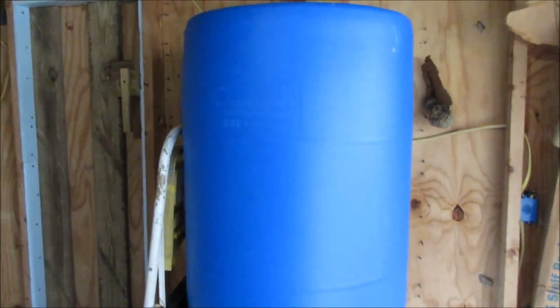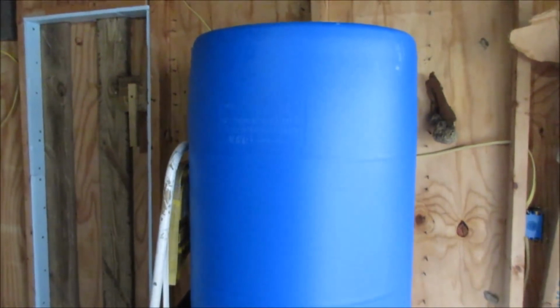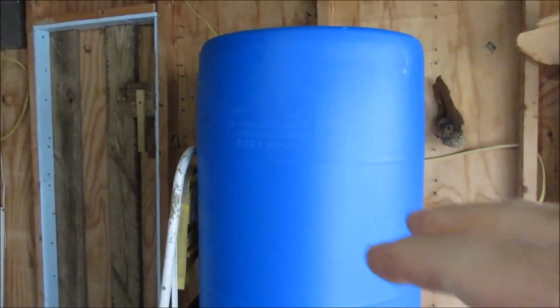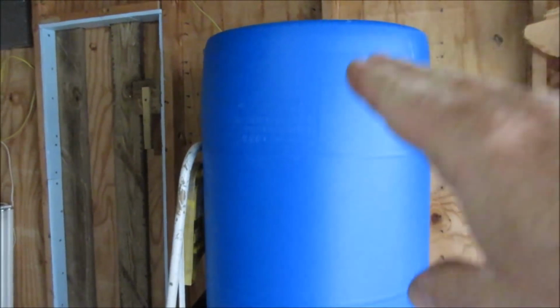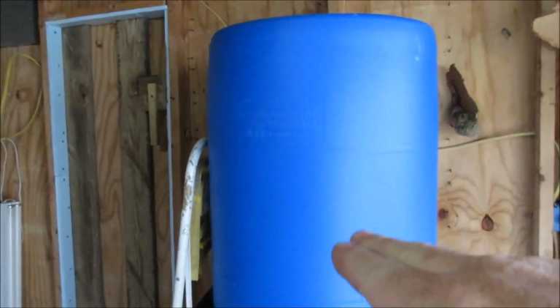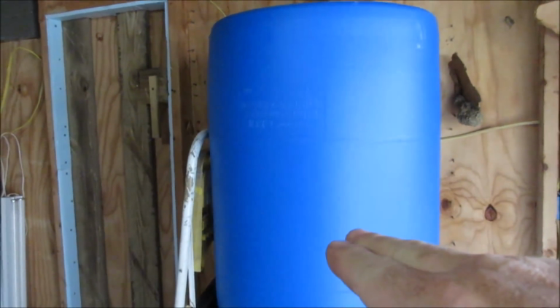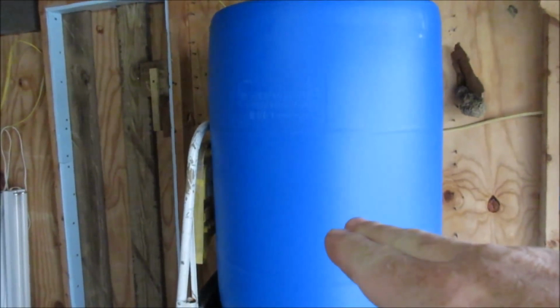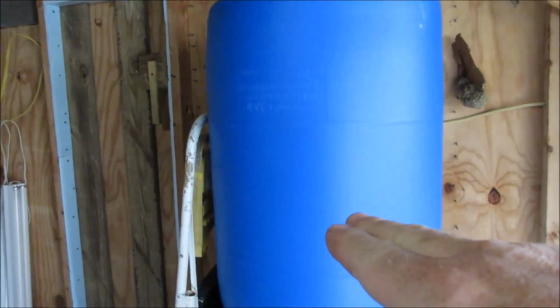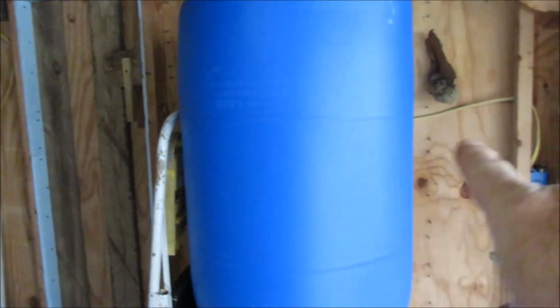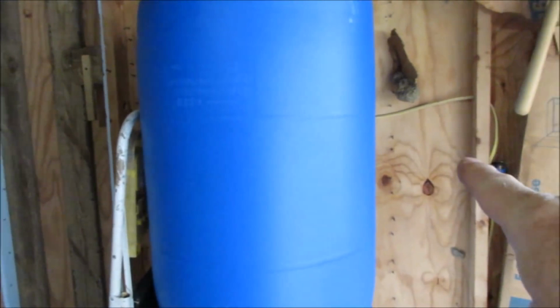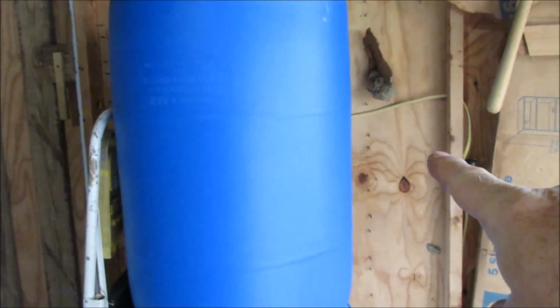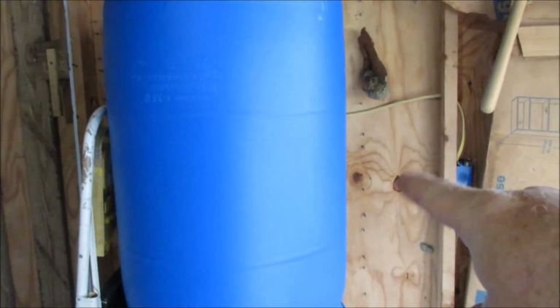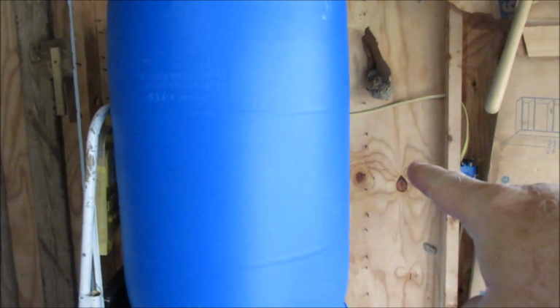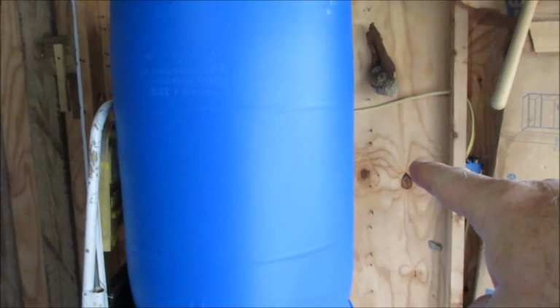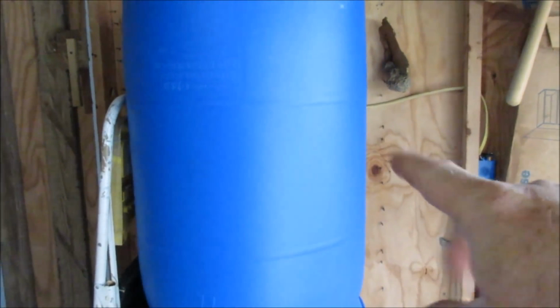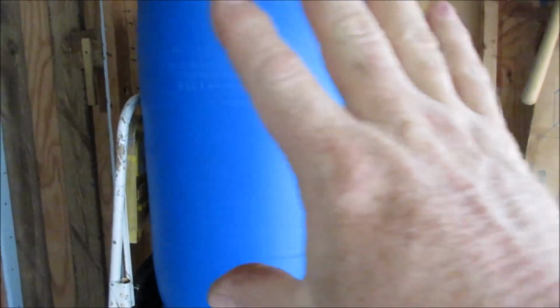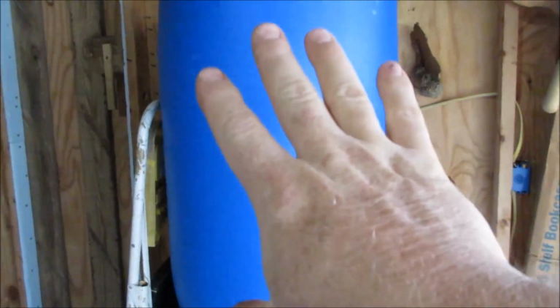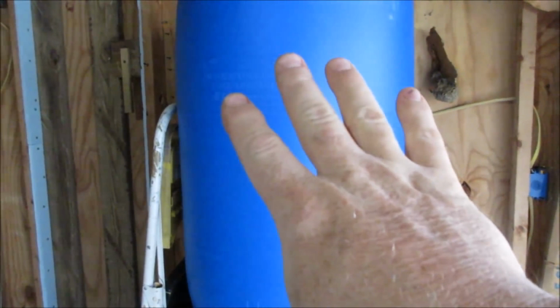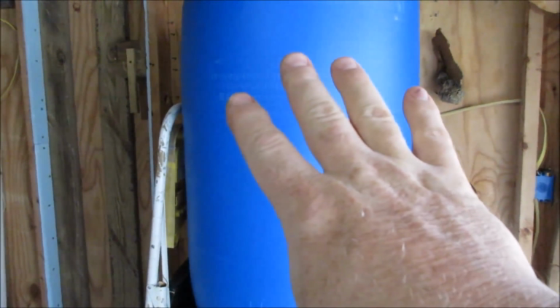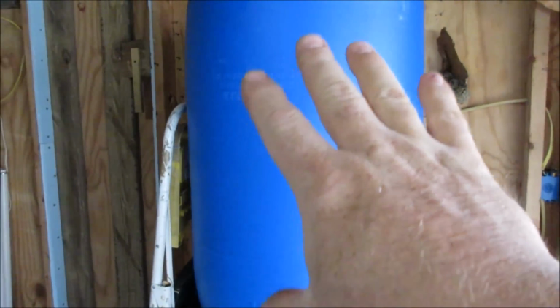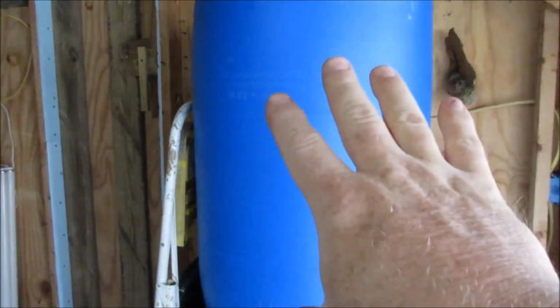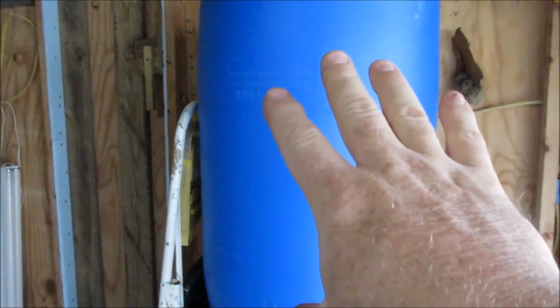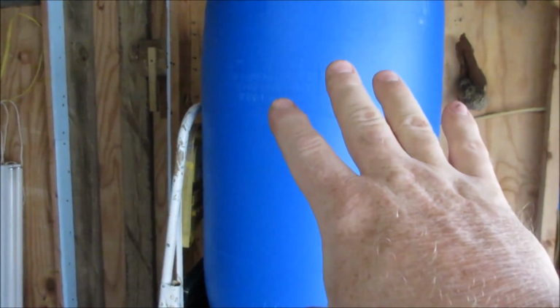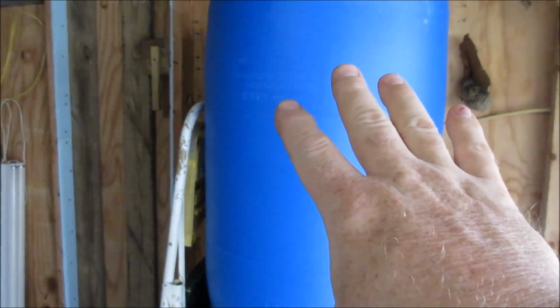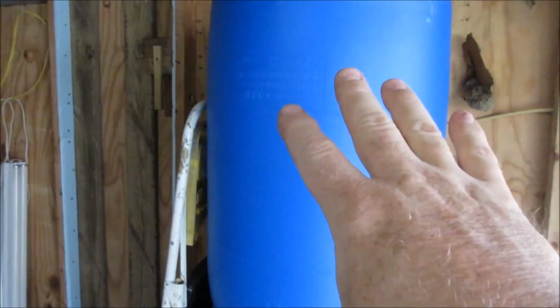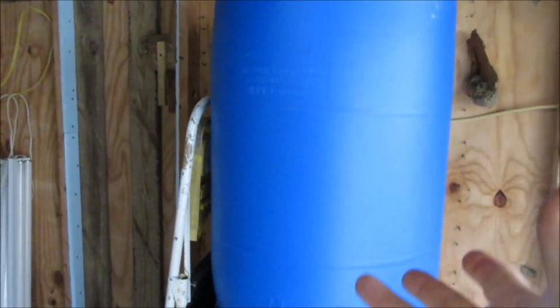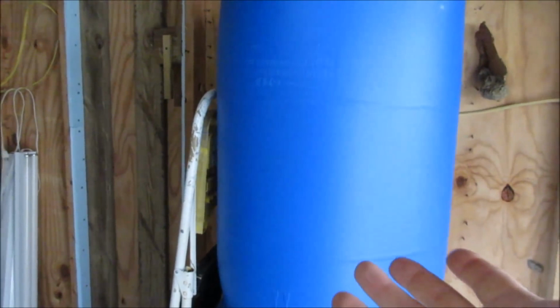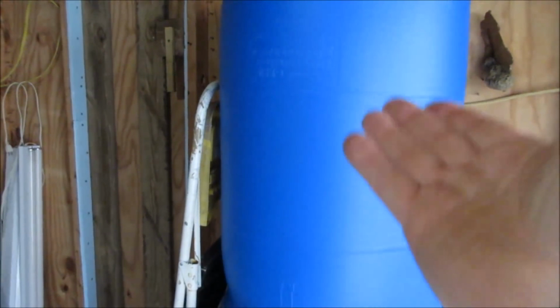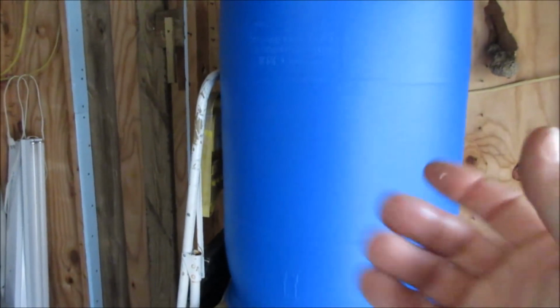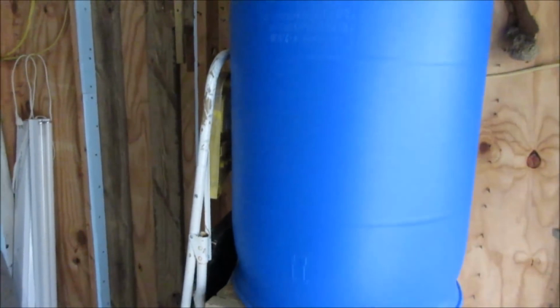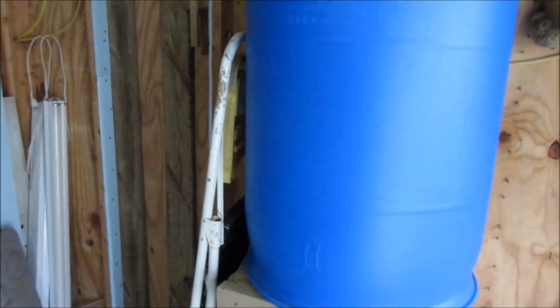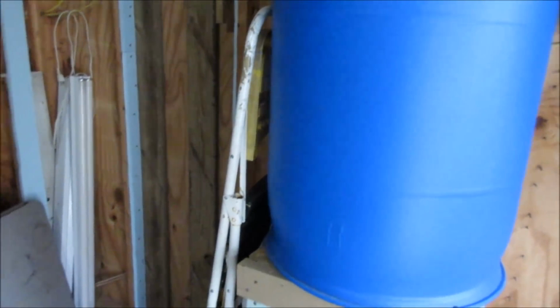This distribution tank is the one that feeds the heated greenhouse in there. I've showed this before, but it's just basically a 55-gallon drum turned upside down, and that's got regular nutrient in it.